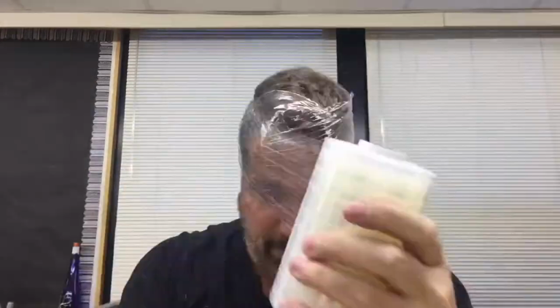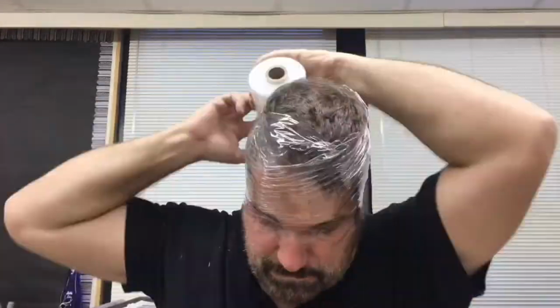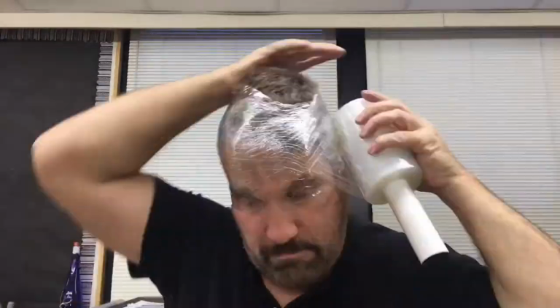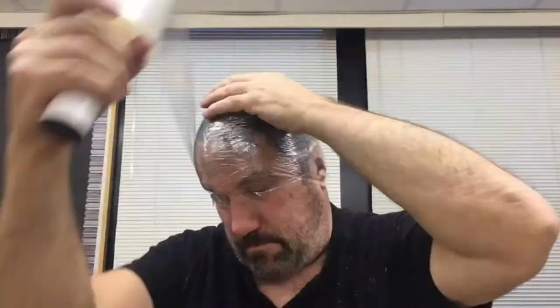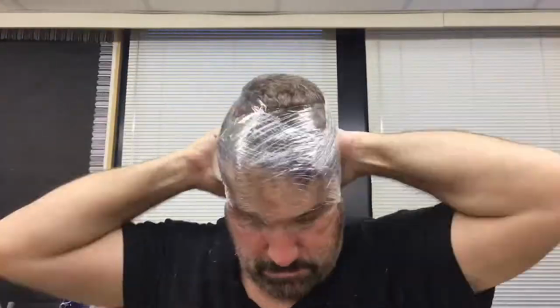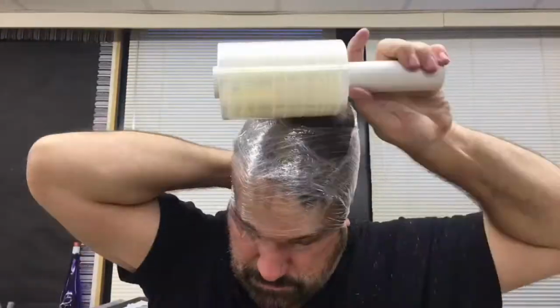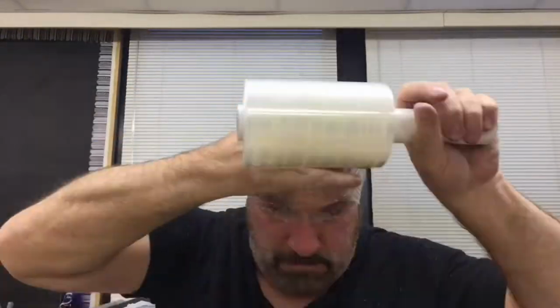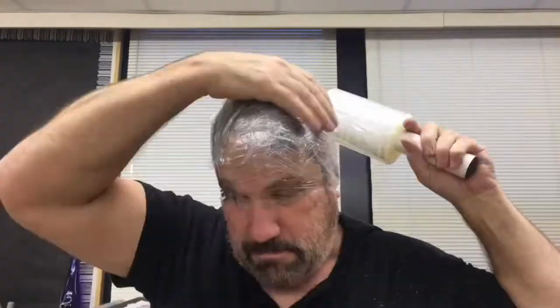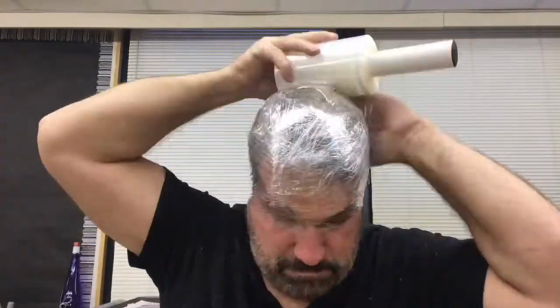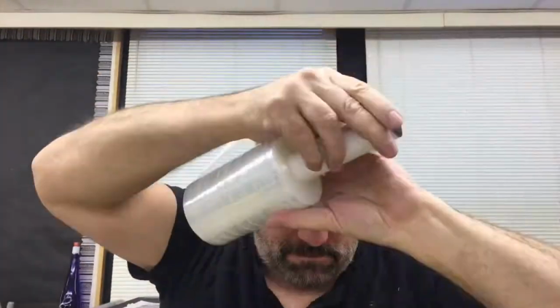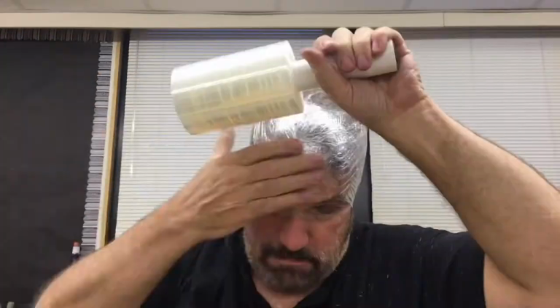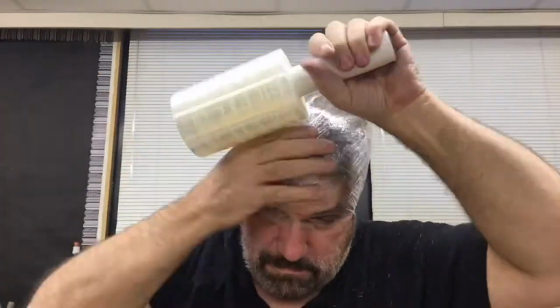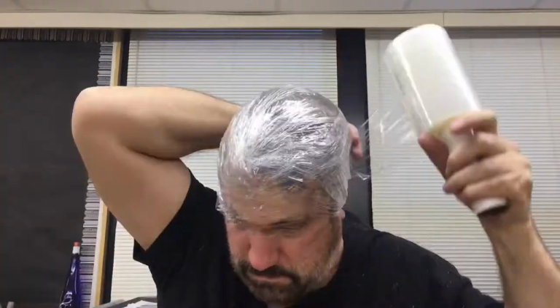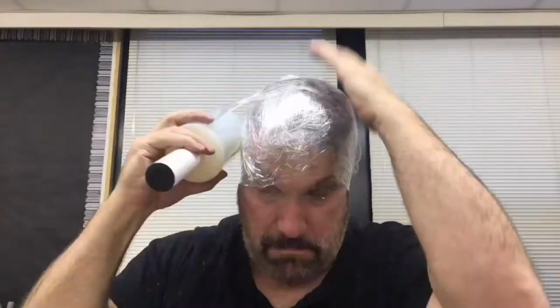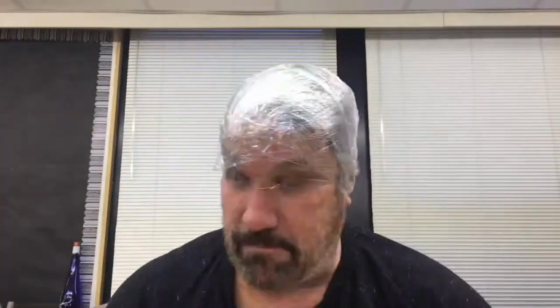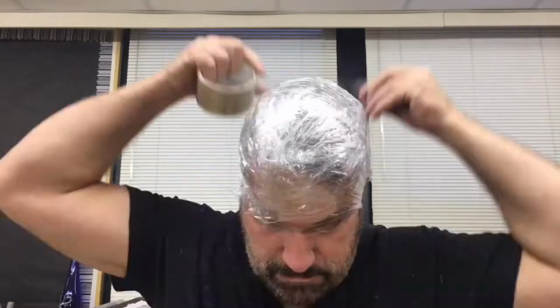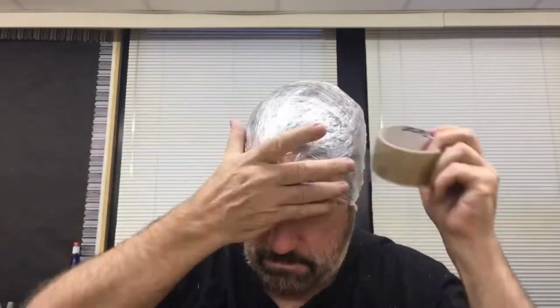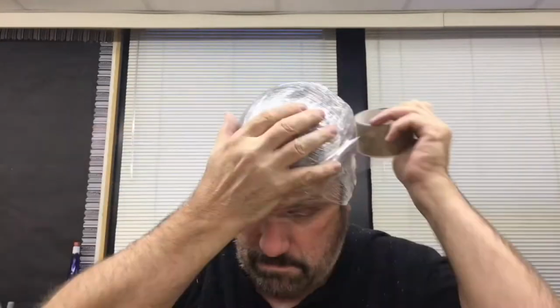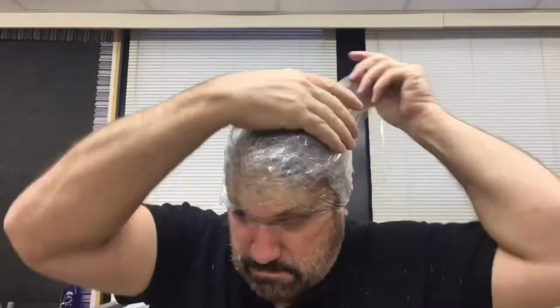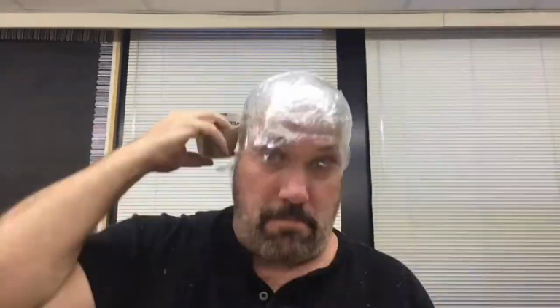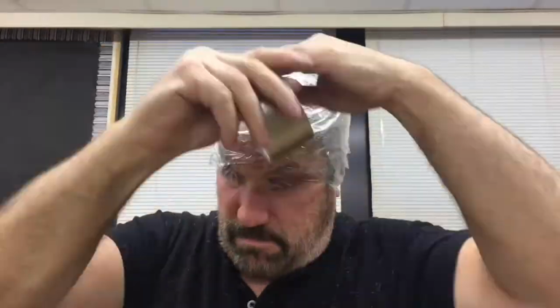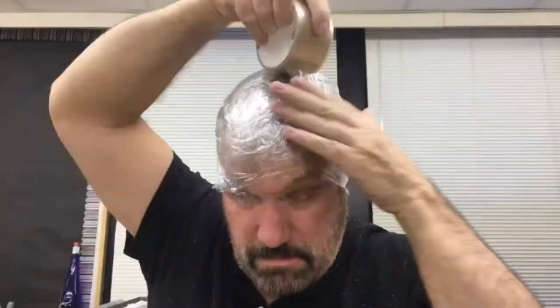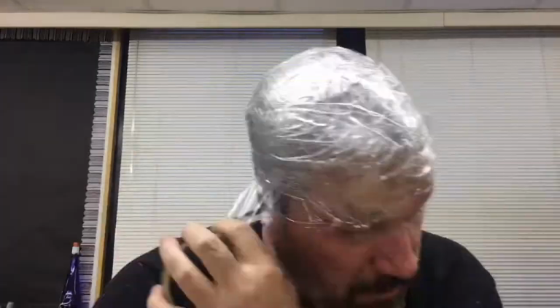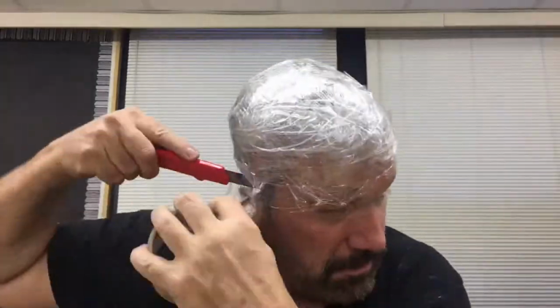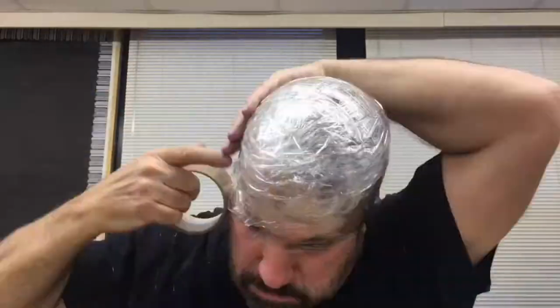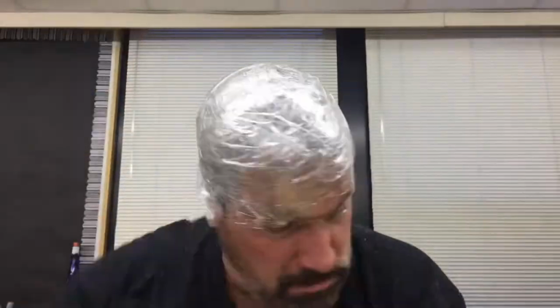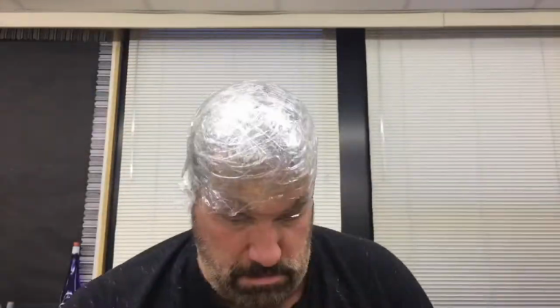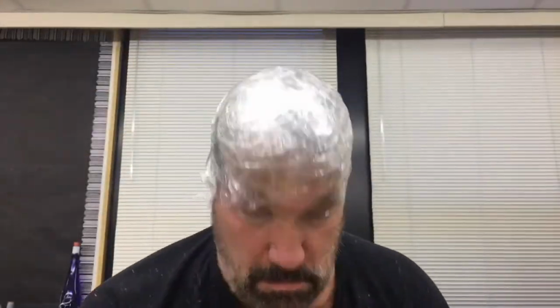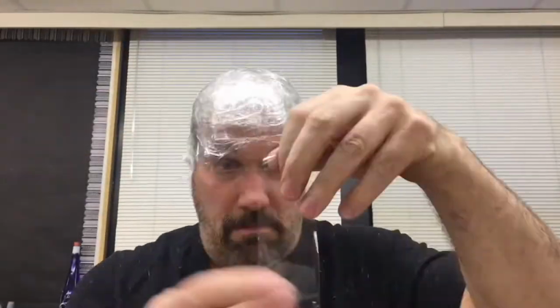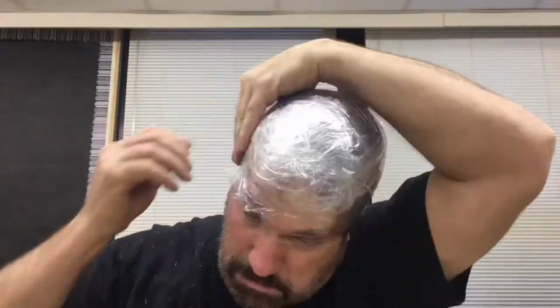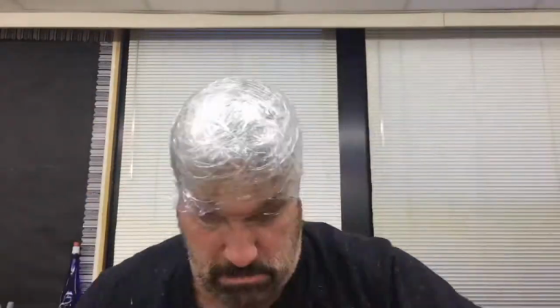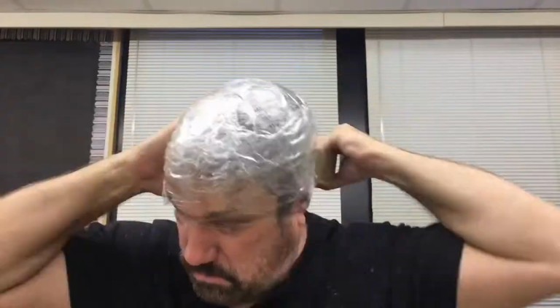I'm wrapping saran wrap around my head. Why would I do something like that? So that the packing tape doesn't stick.